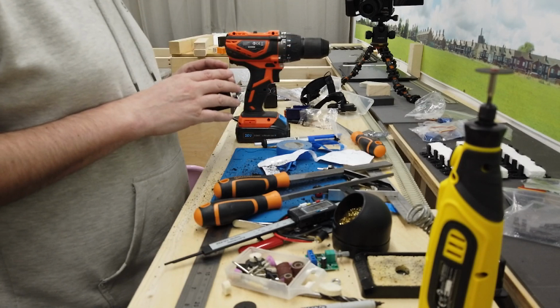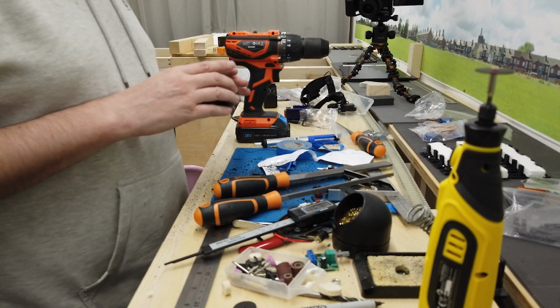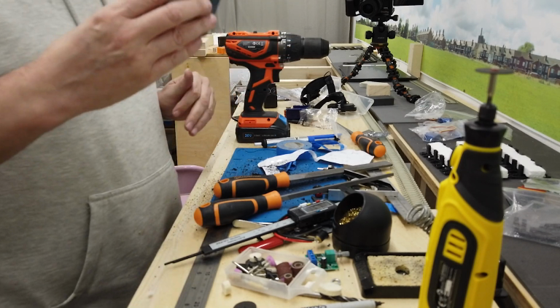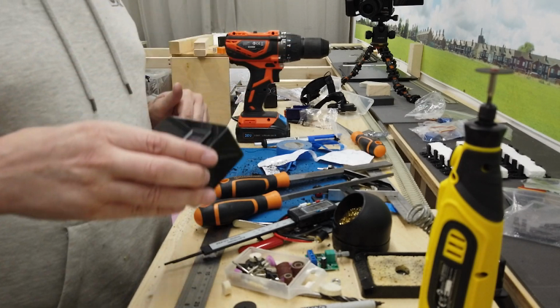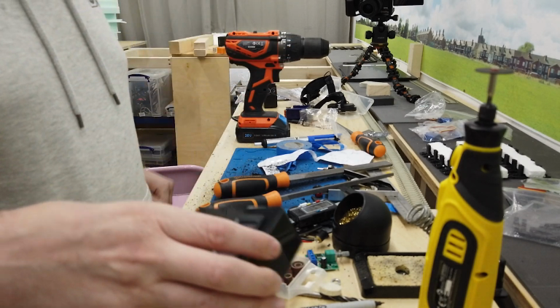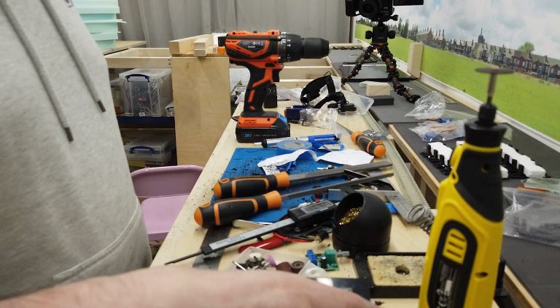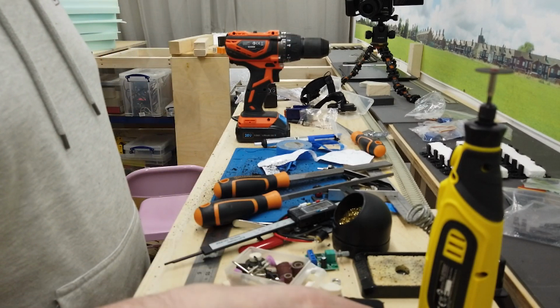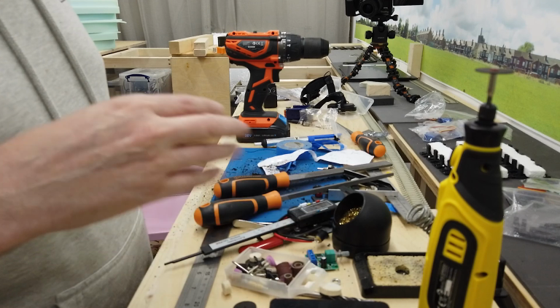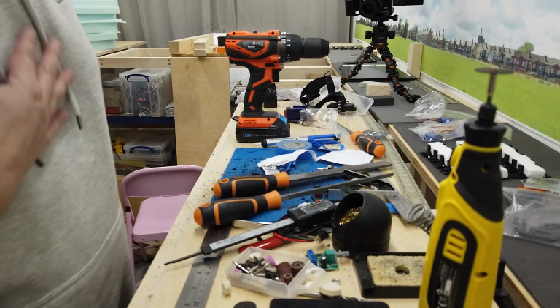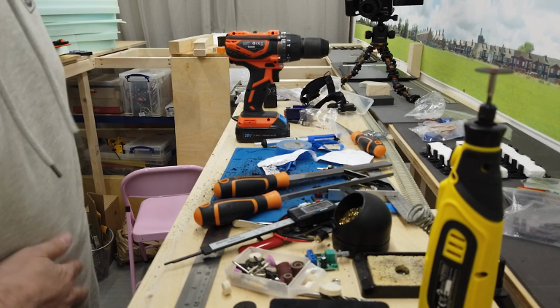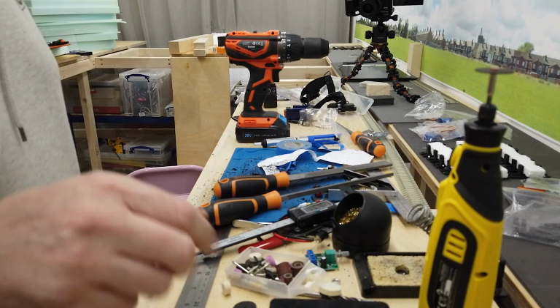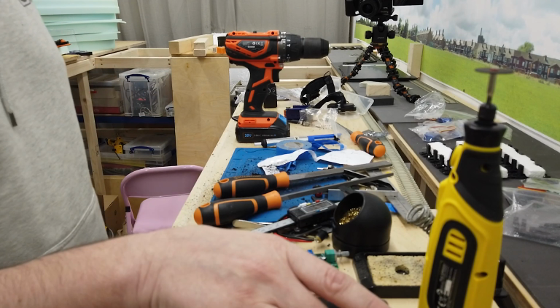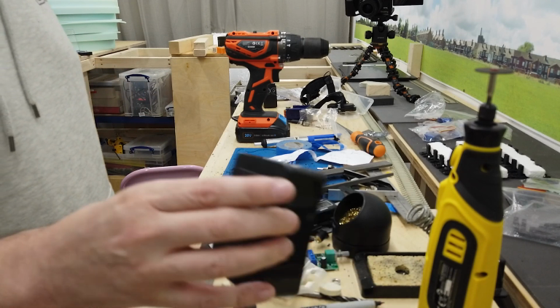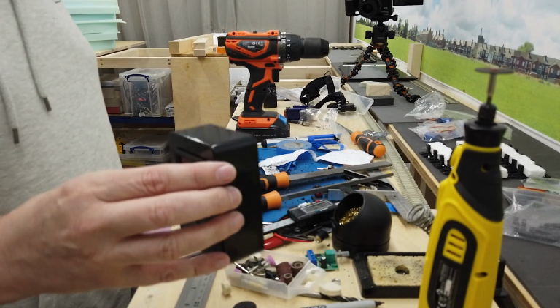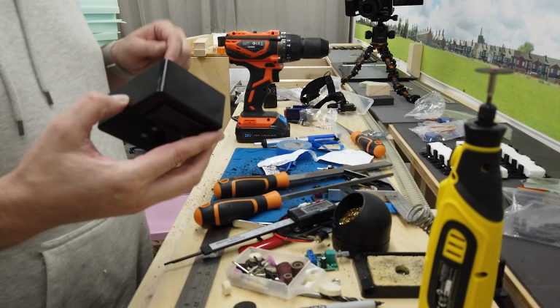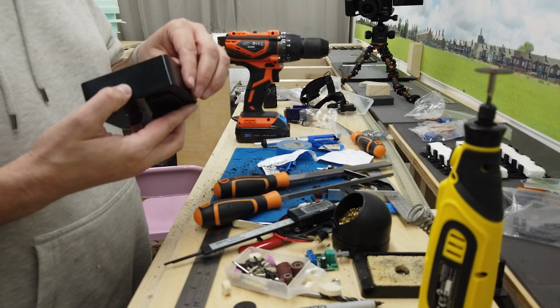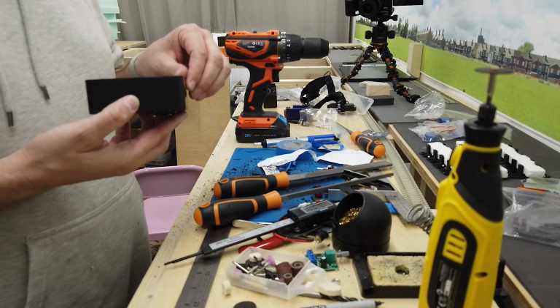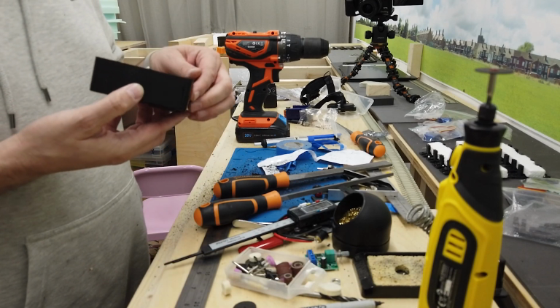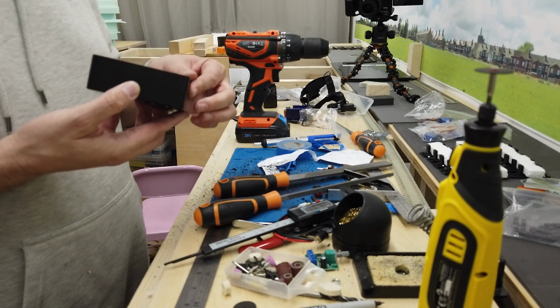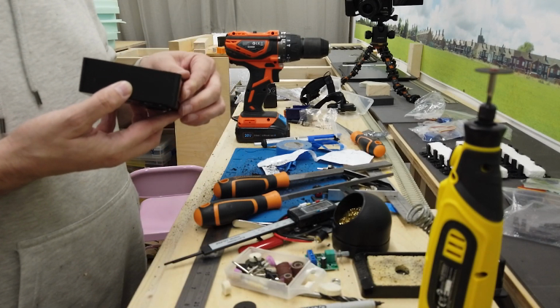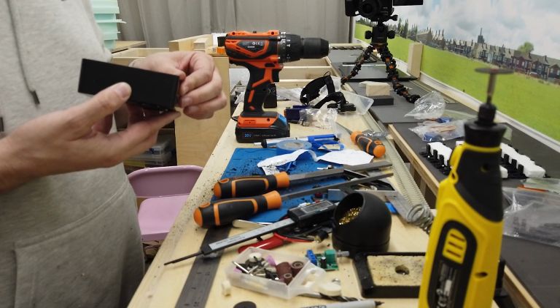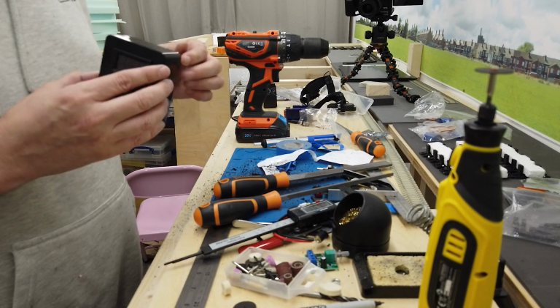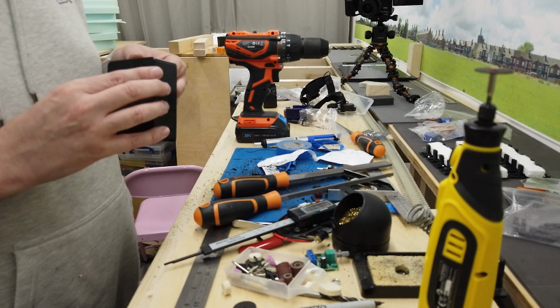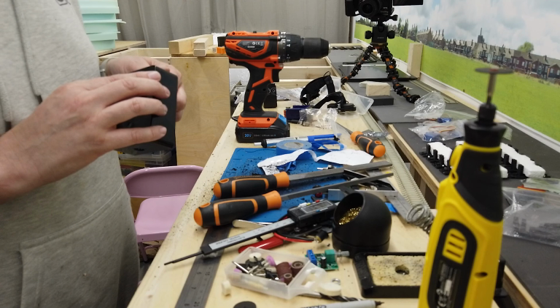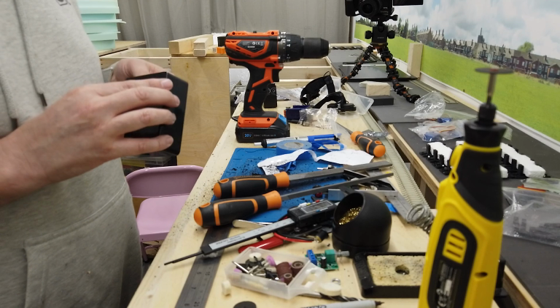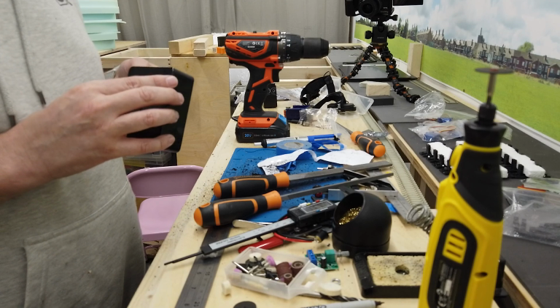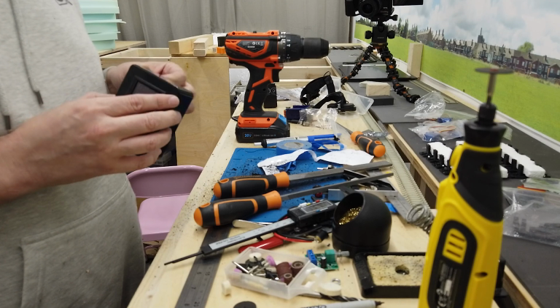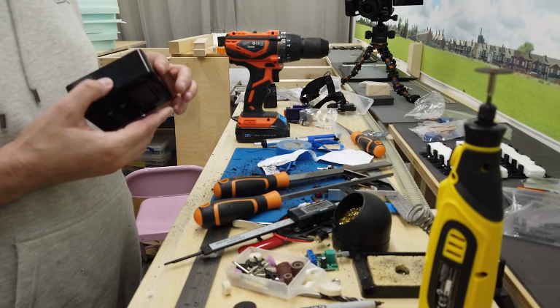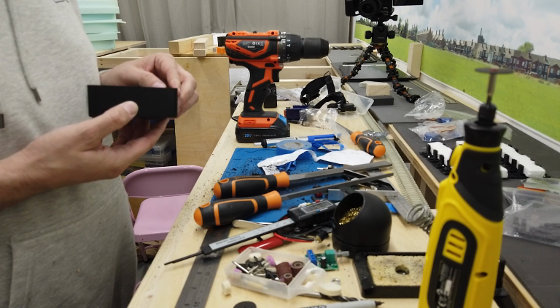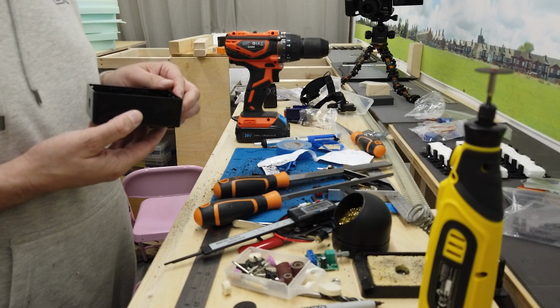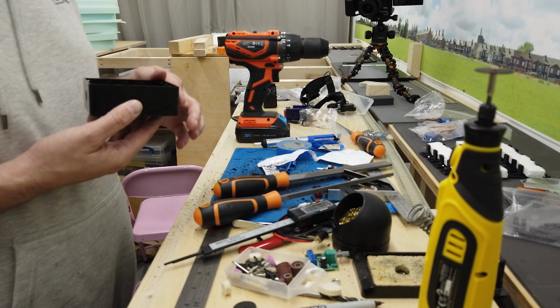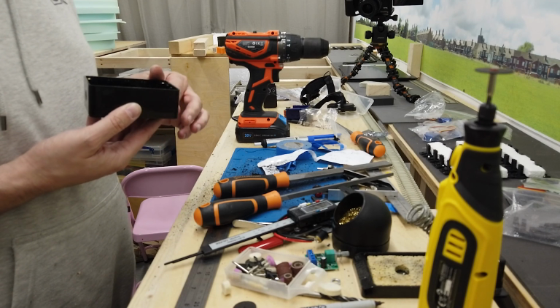Let's do a bit of wiring and see what happens. Still got a drill exit just here that I've probably completely forgotten about.